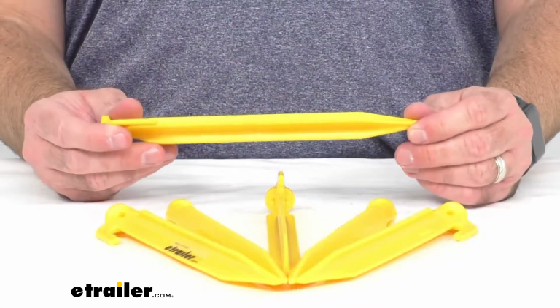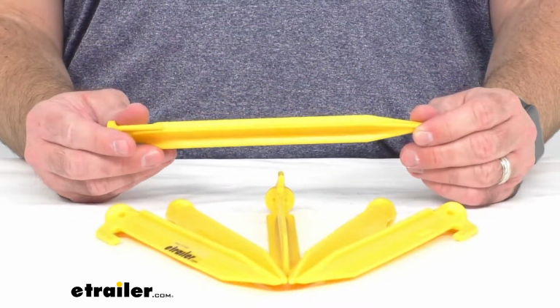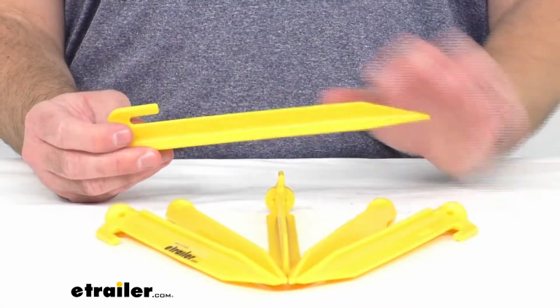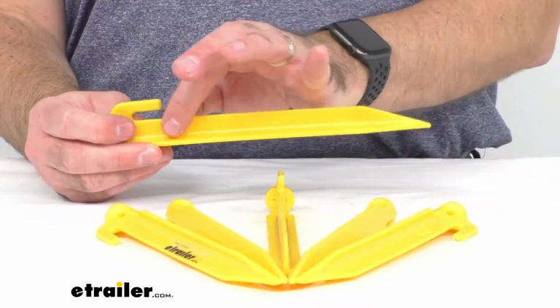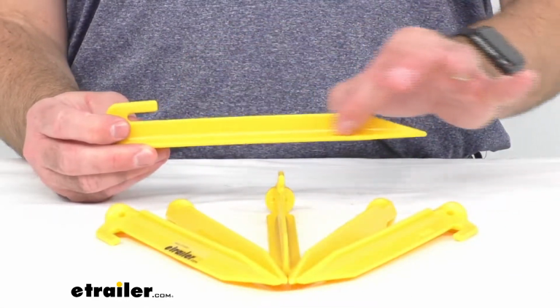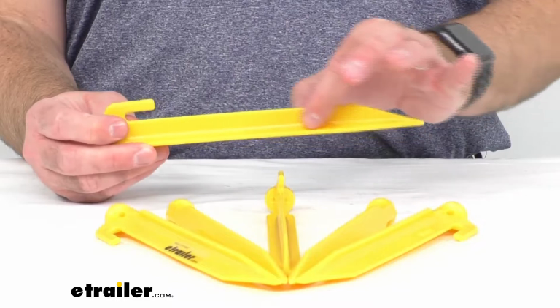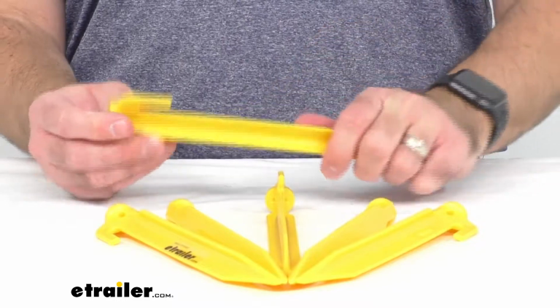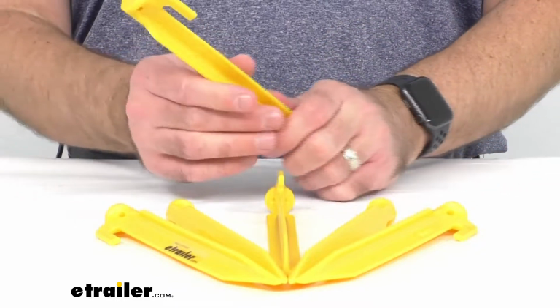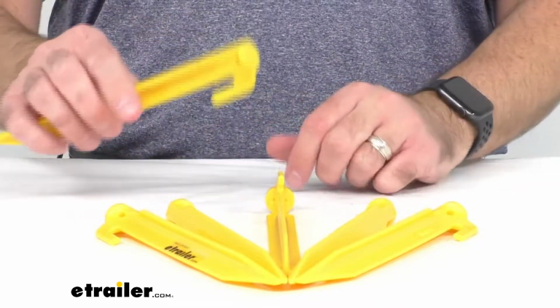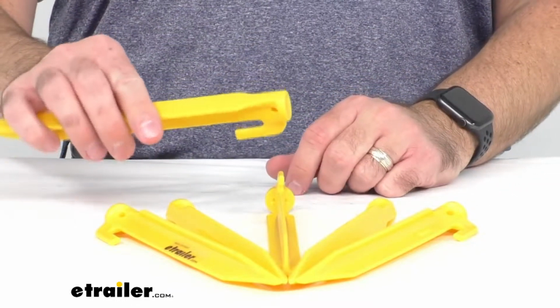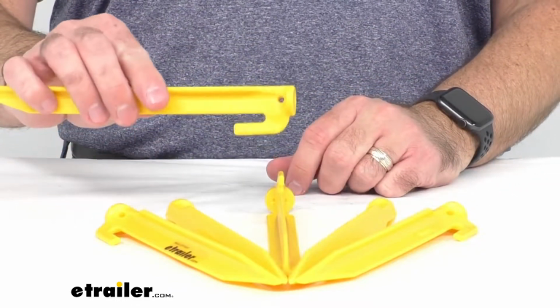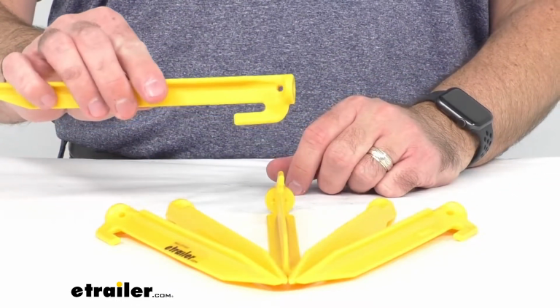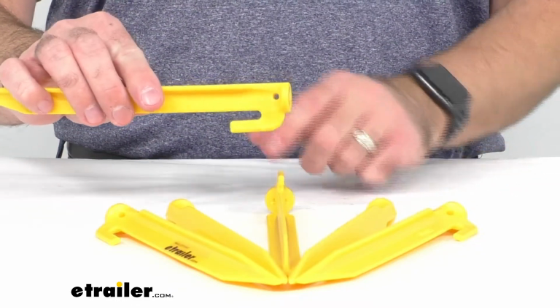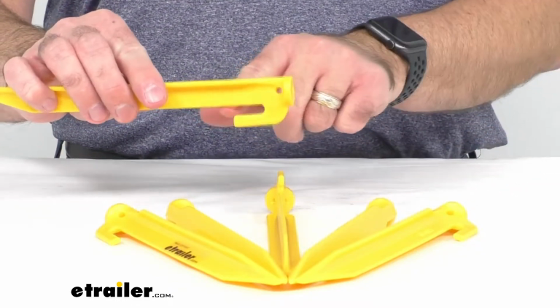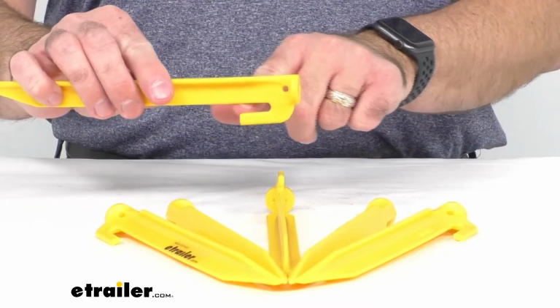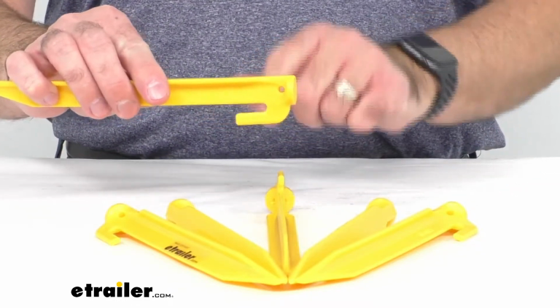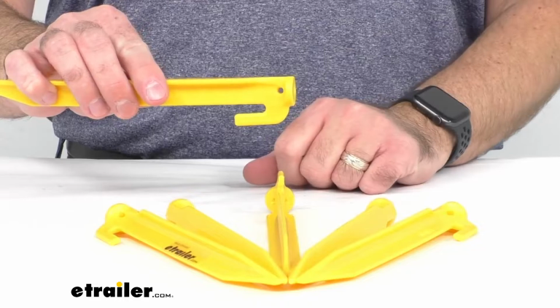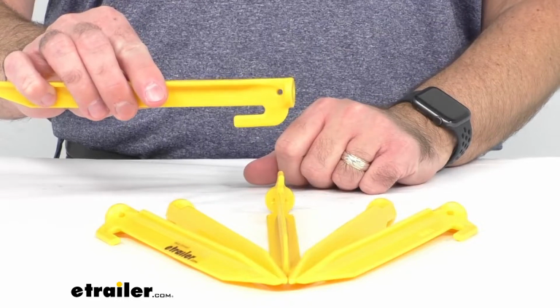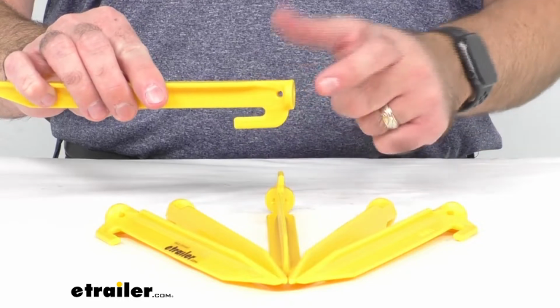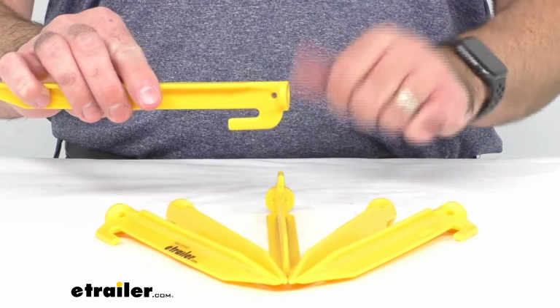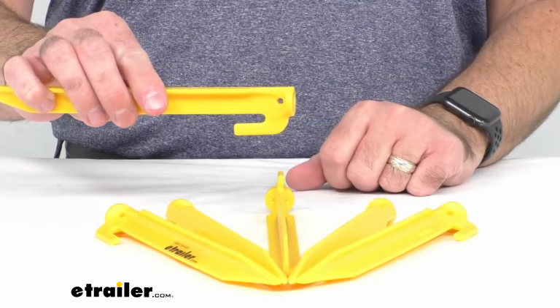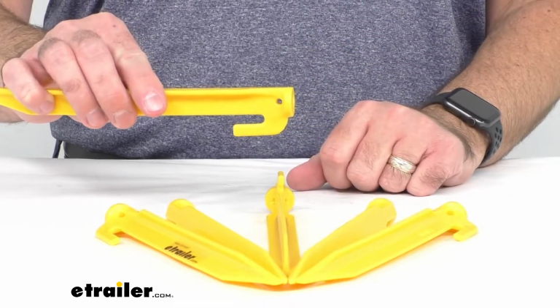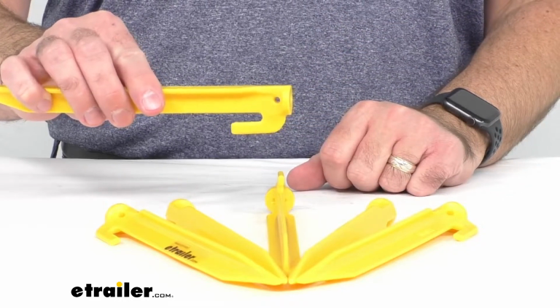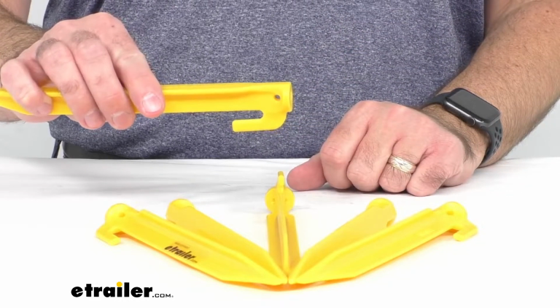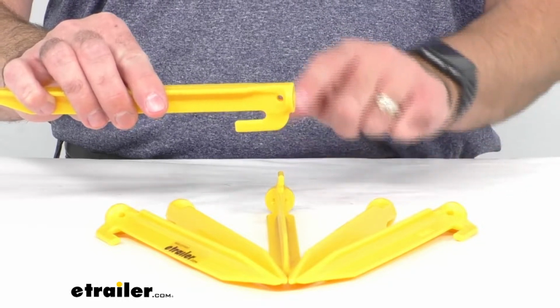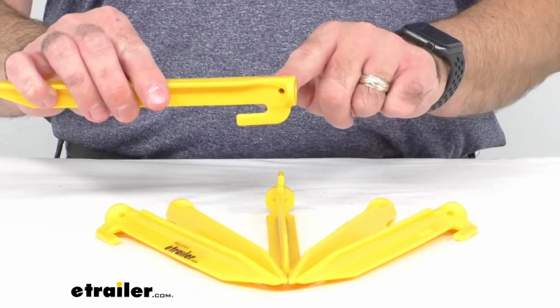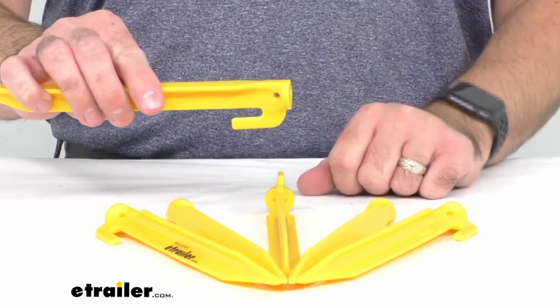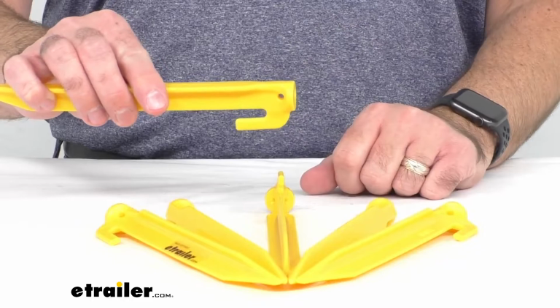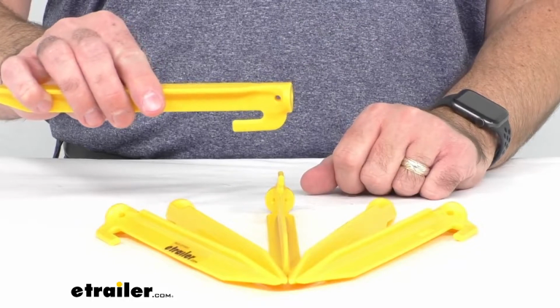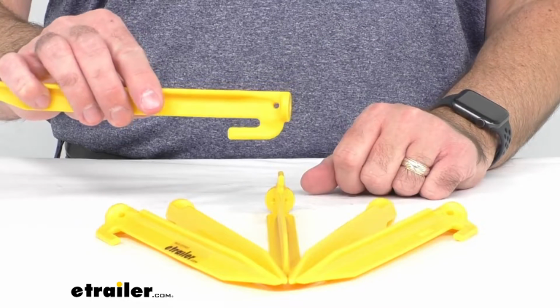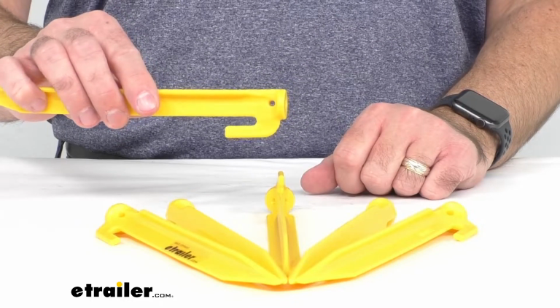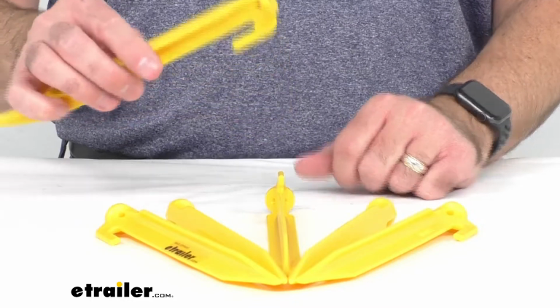The rugged design of these tent stakes features a large hook that won't allow your guy line to slip. There is also a hole through there that you can run a line through to secure as well.